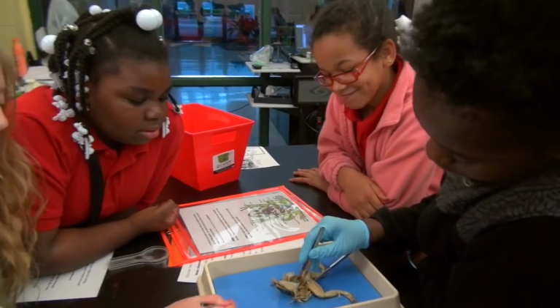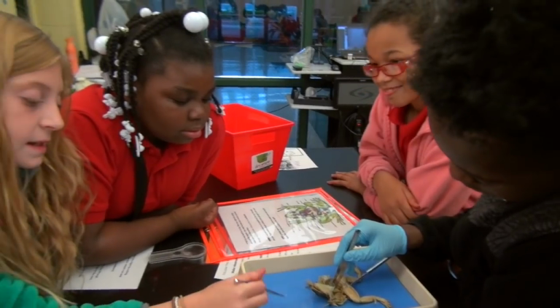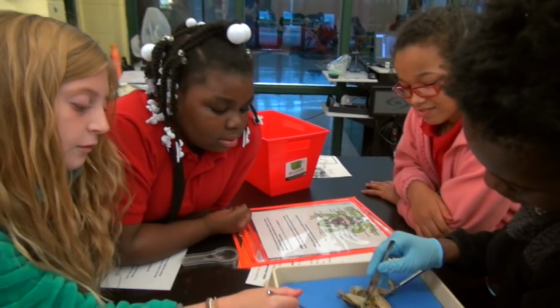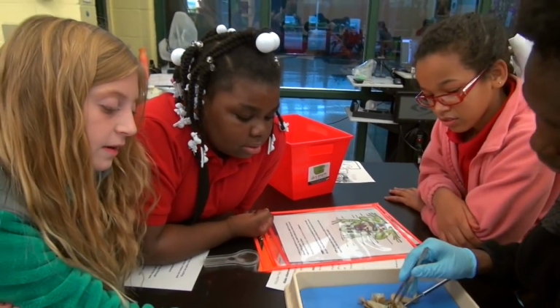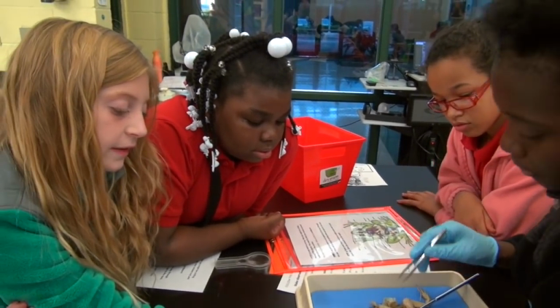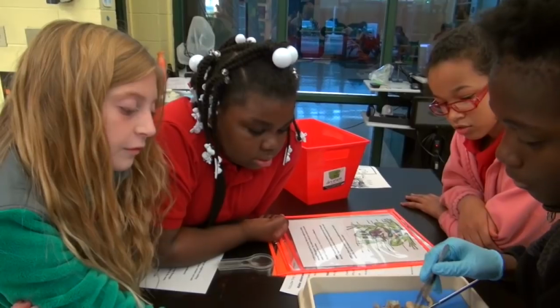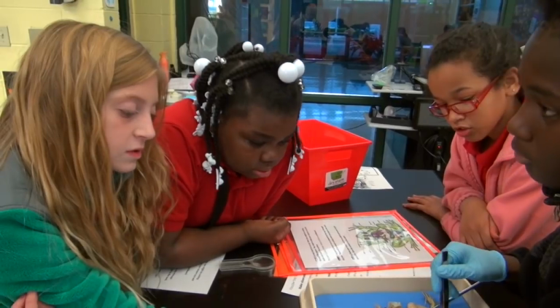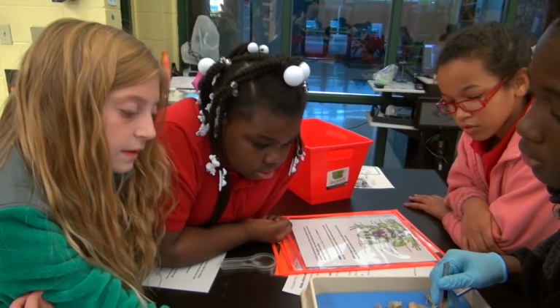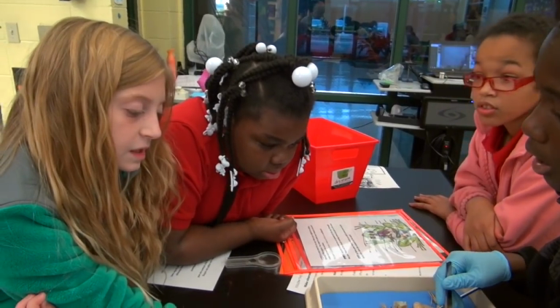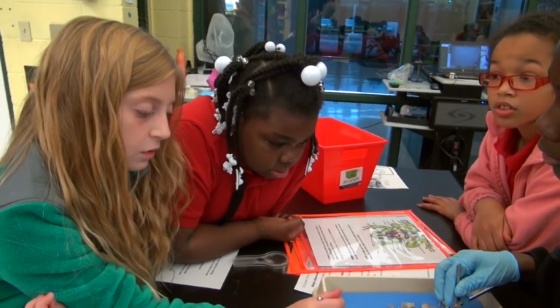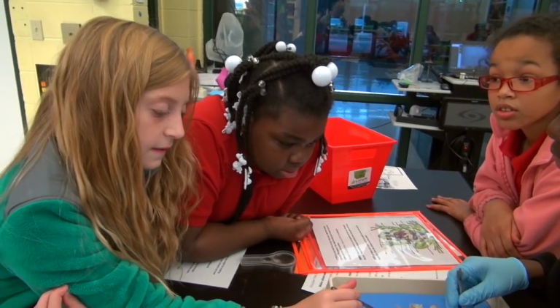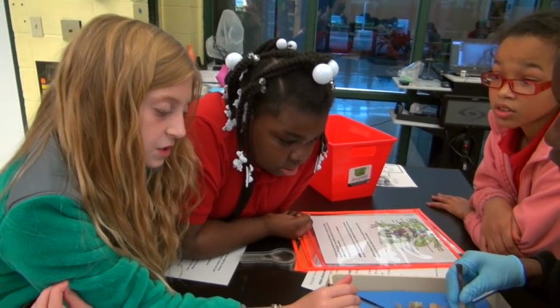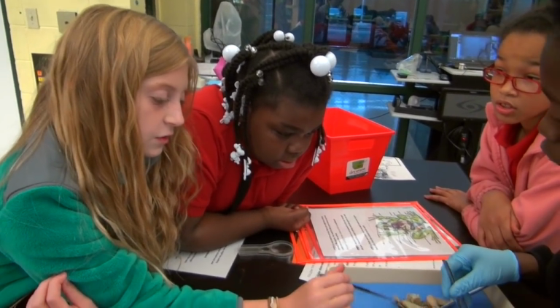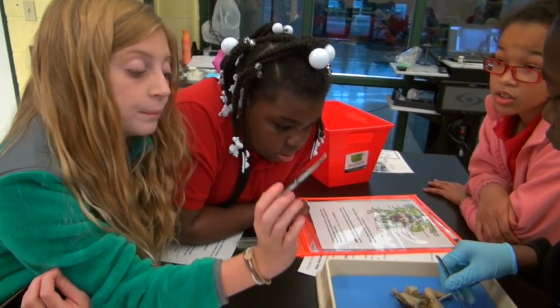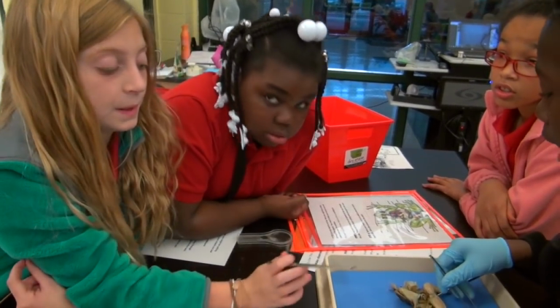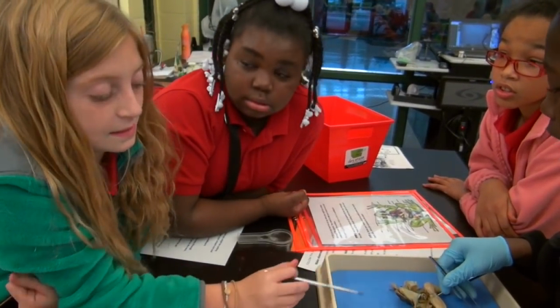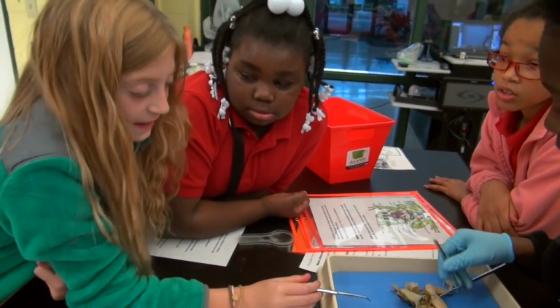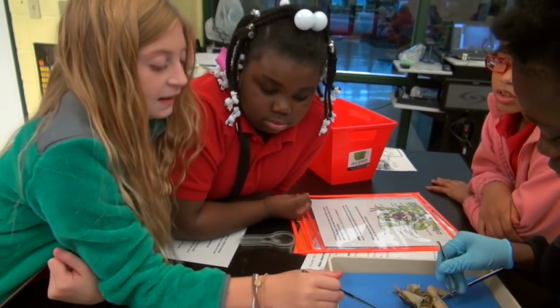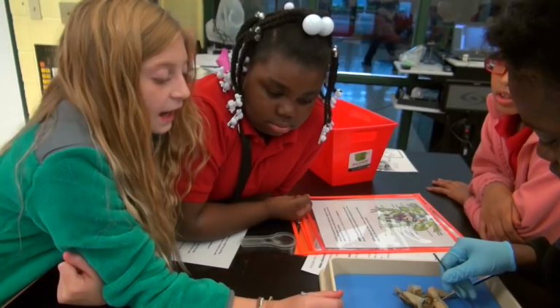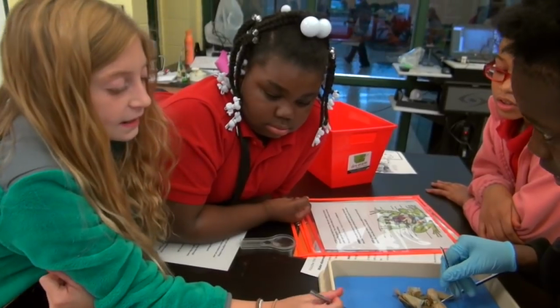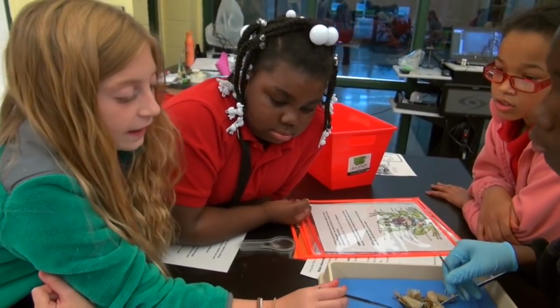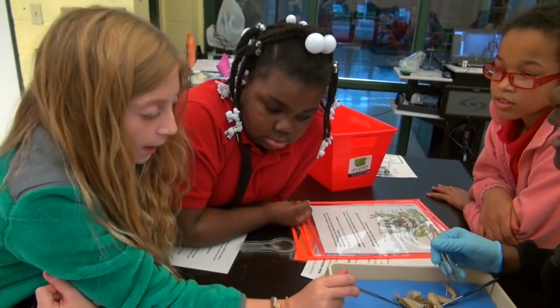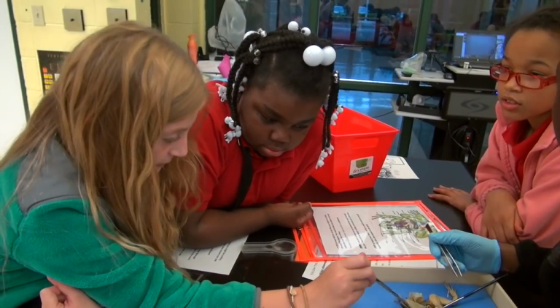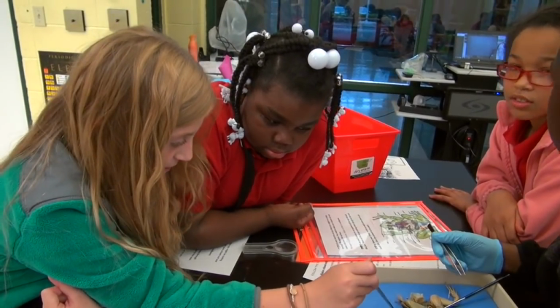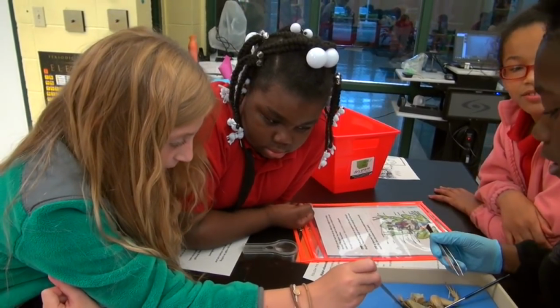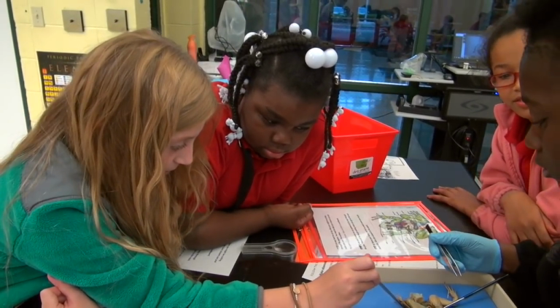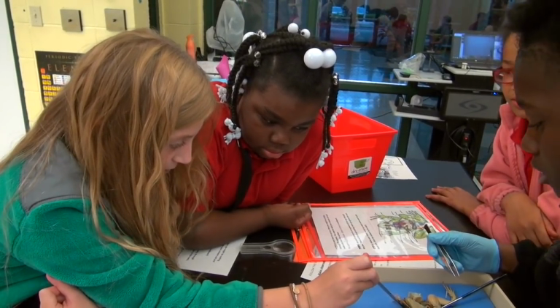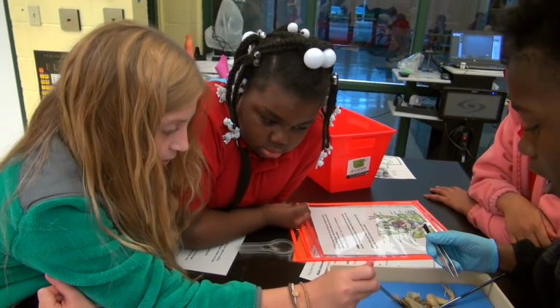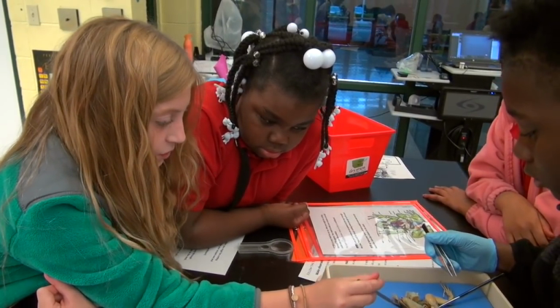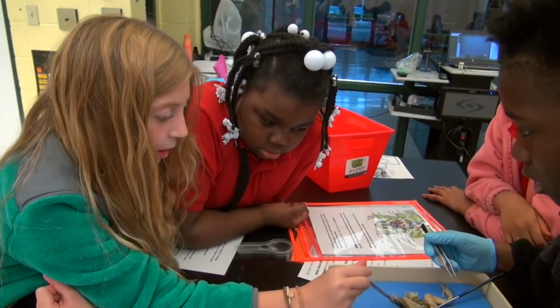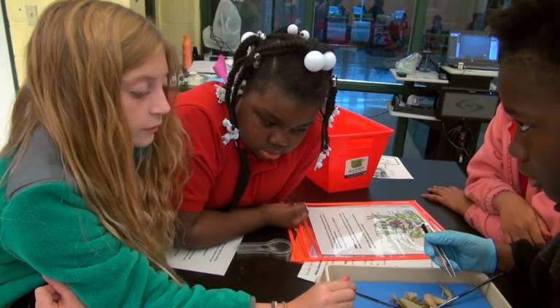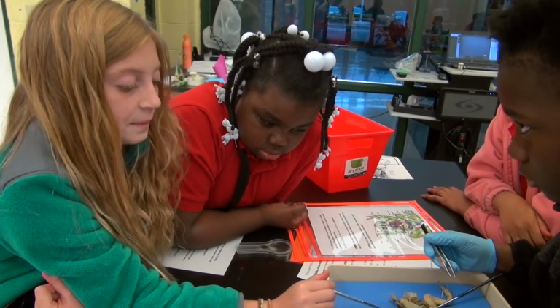This is a leopard frog, and the leopard frogs are one of the biggest frogs in the nation. And they are not poisonous. And they are good pets — they are the most popular frog pets.